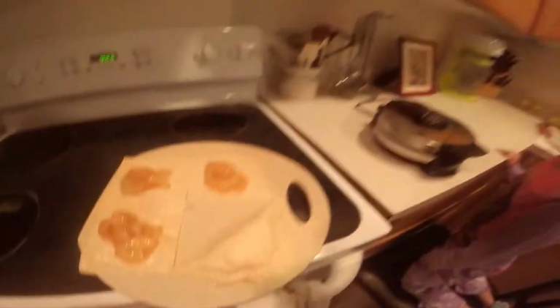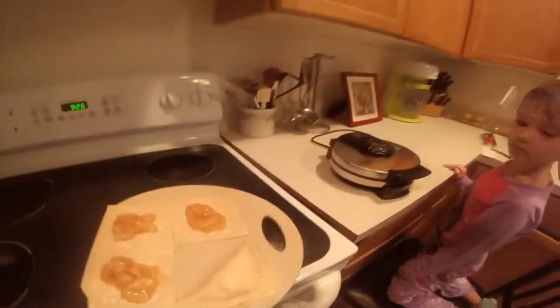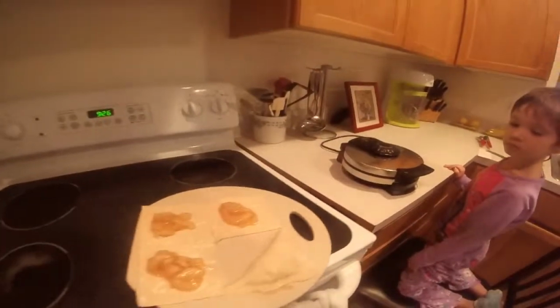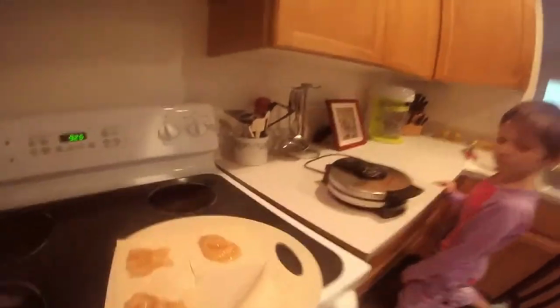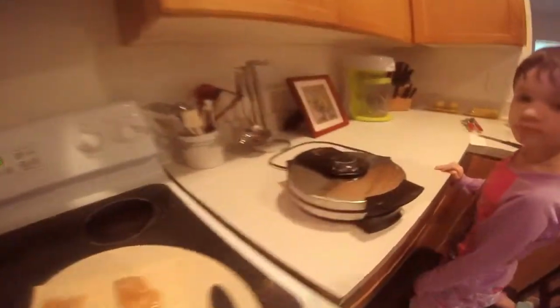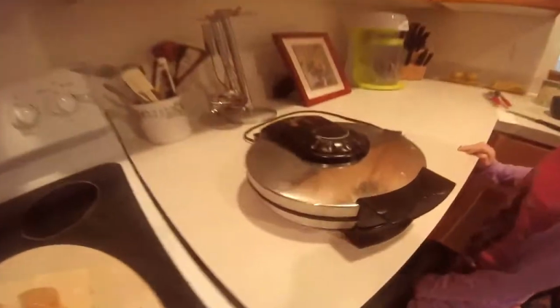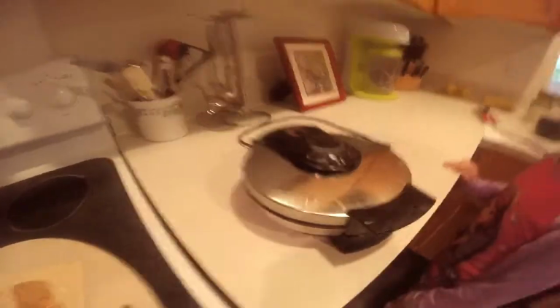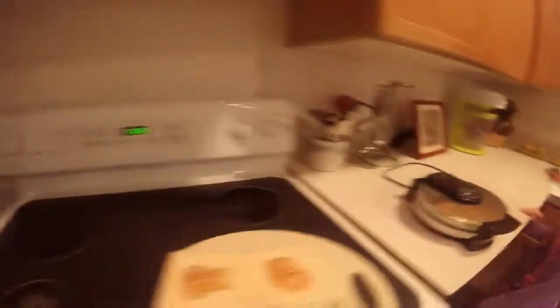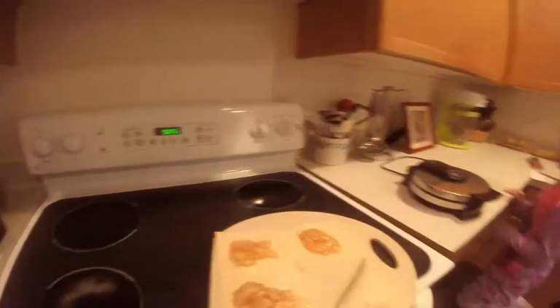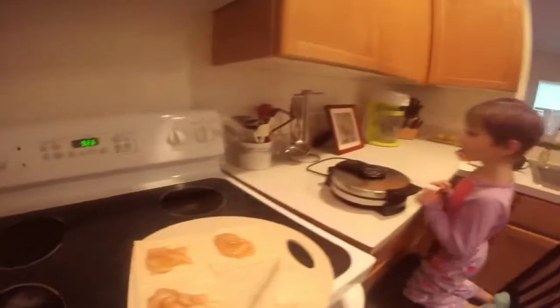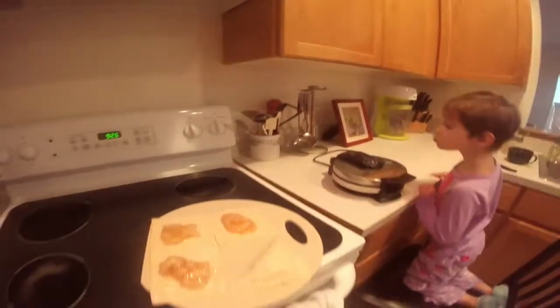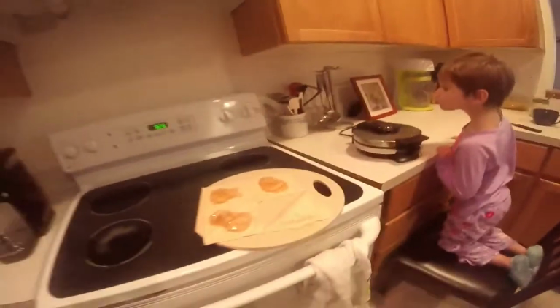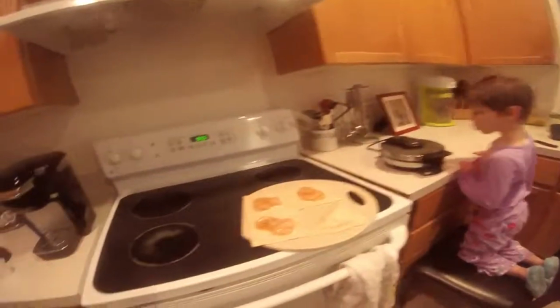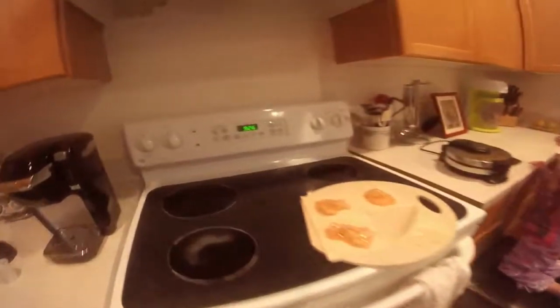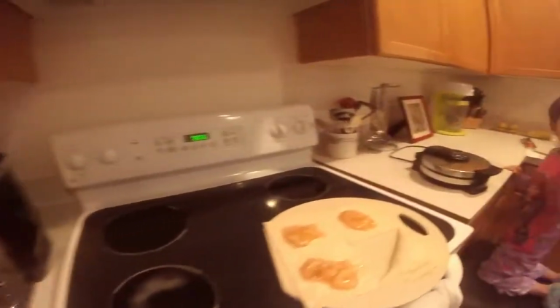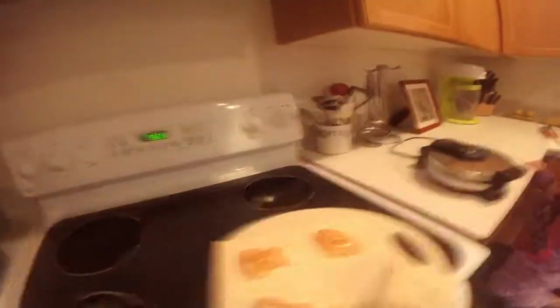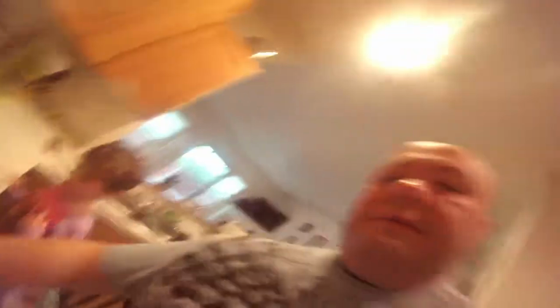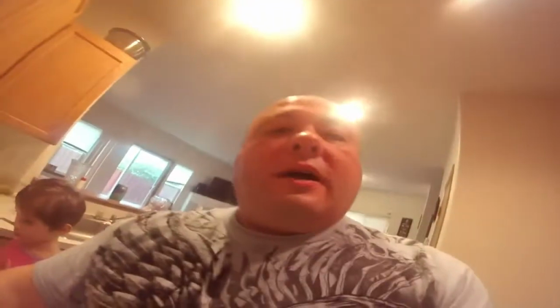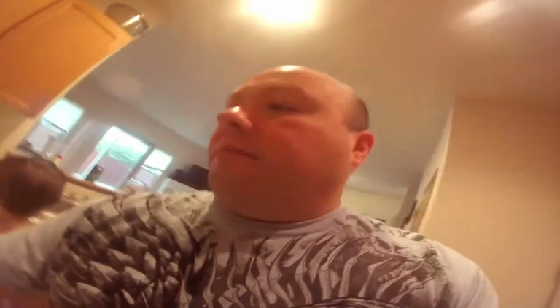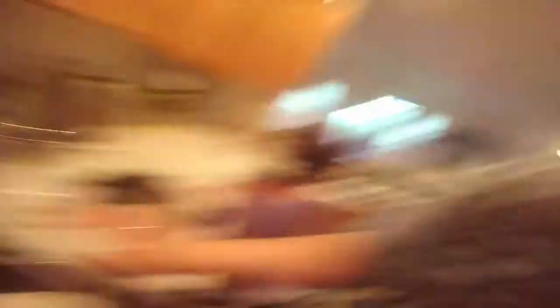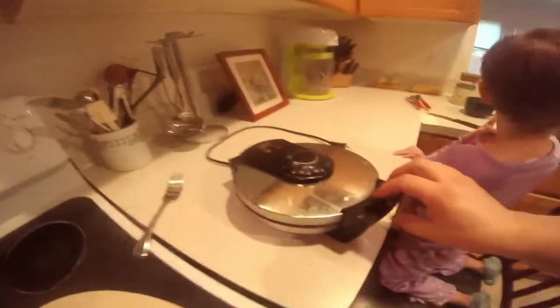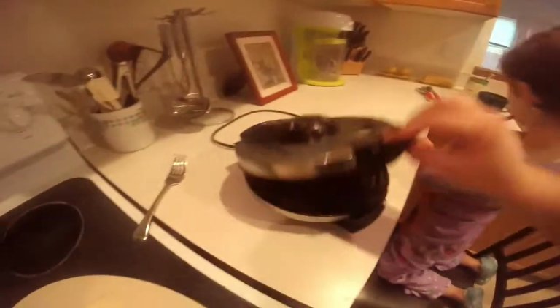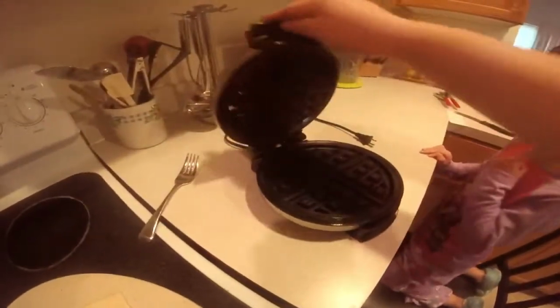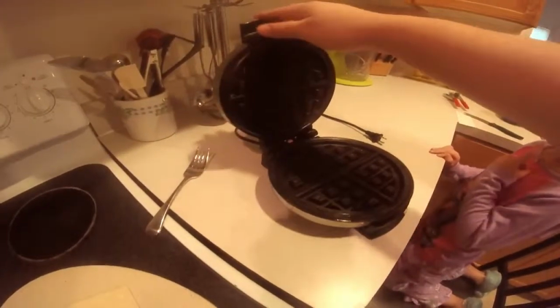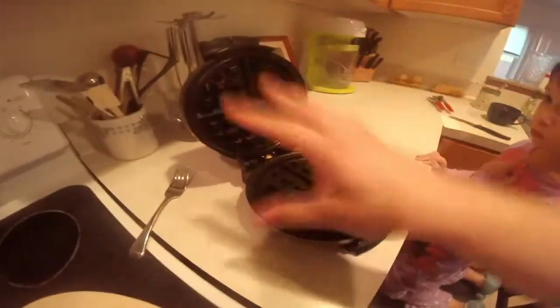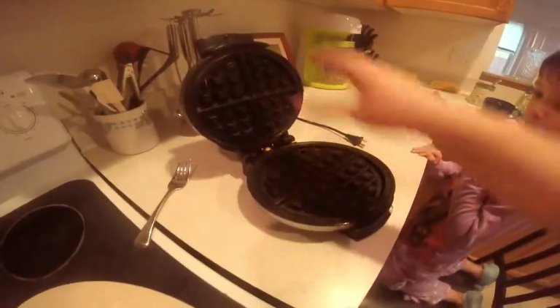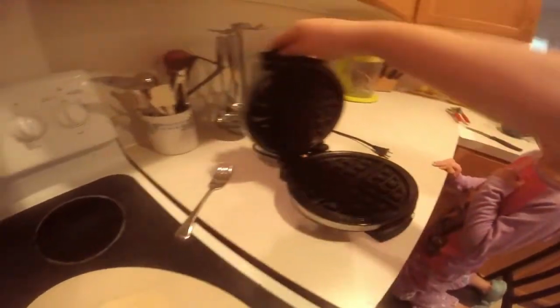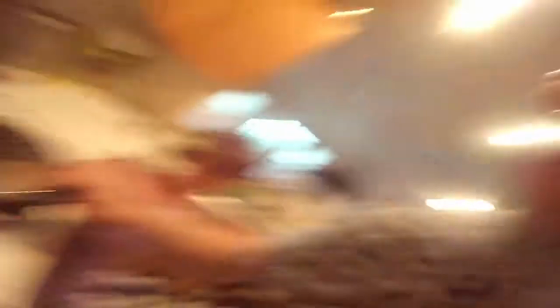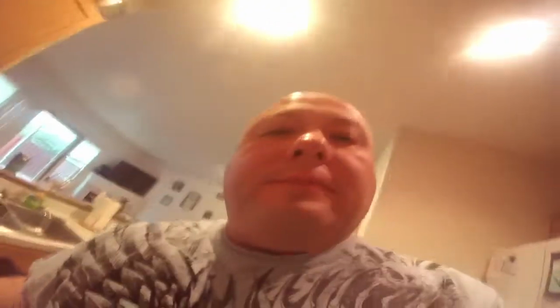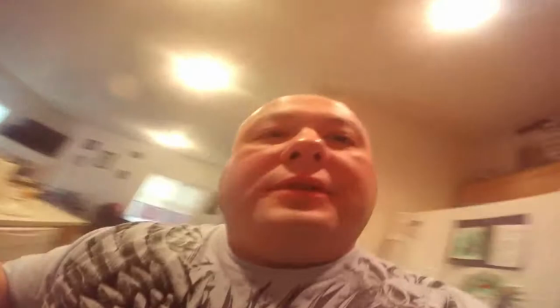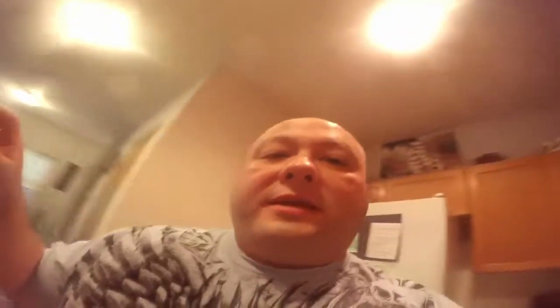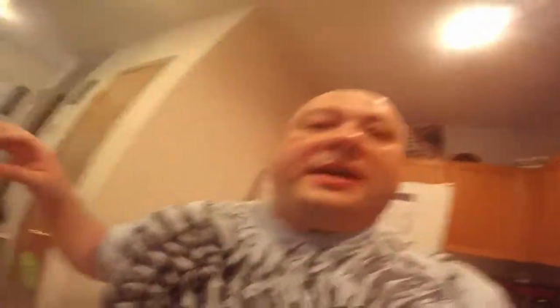Then we're simply going to cook it for about three to four minutes in the waffle iron. We'll put it in there, spray it up, and away we go. That'll be the next step.